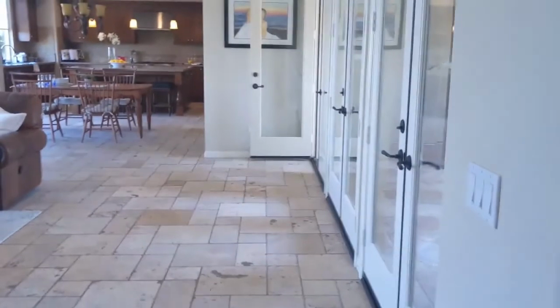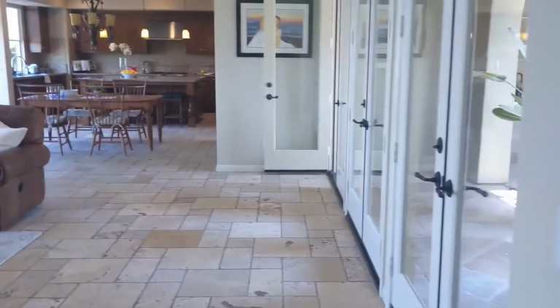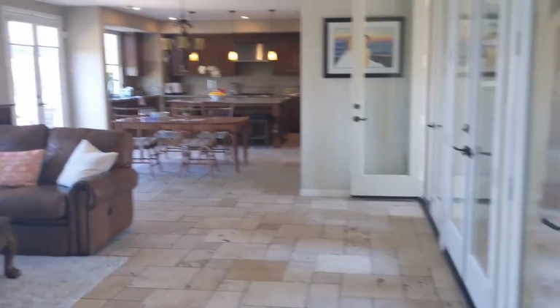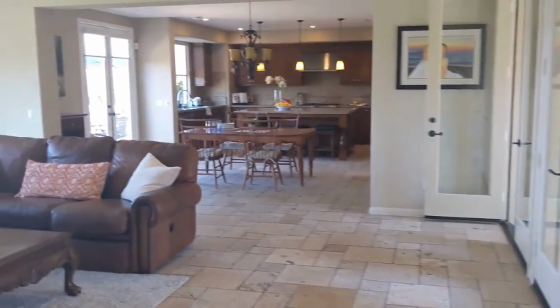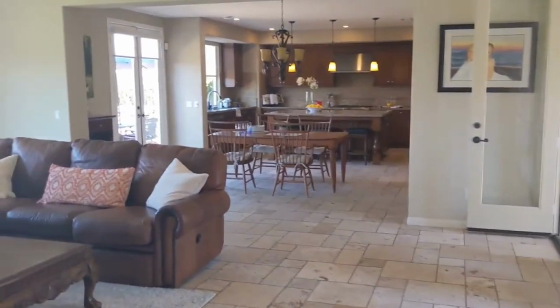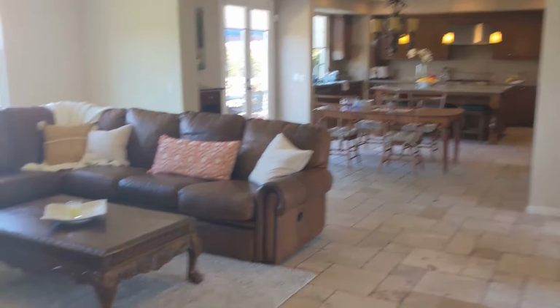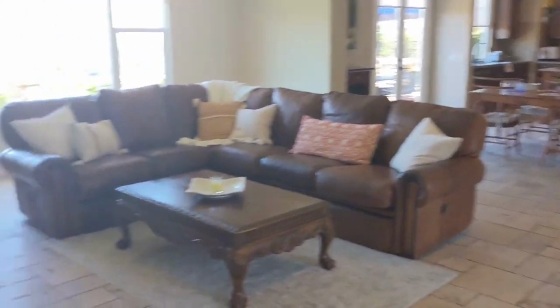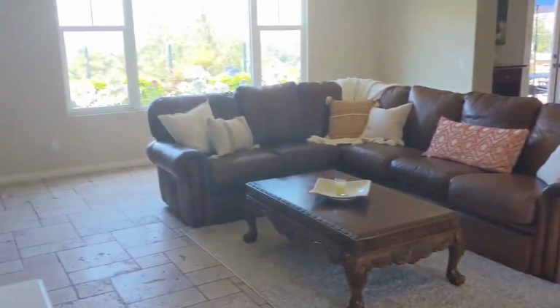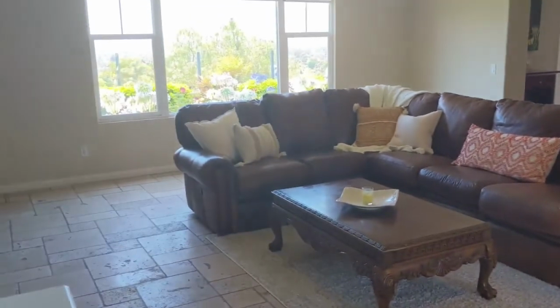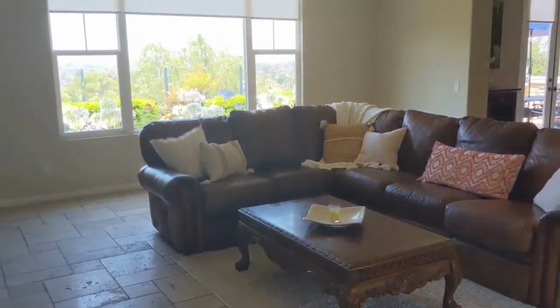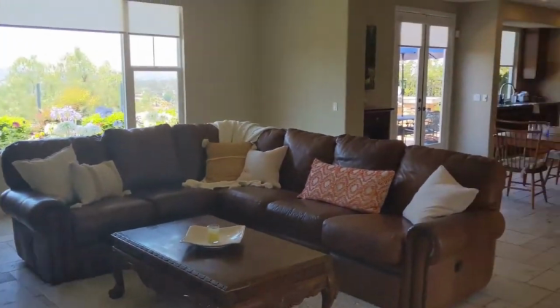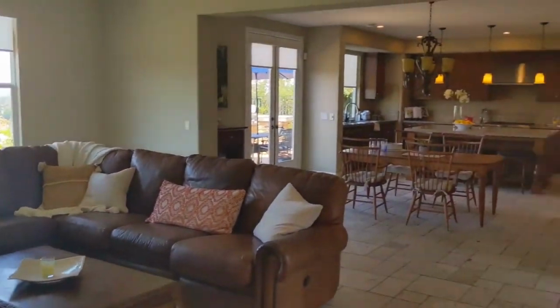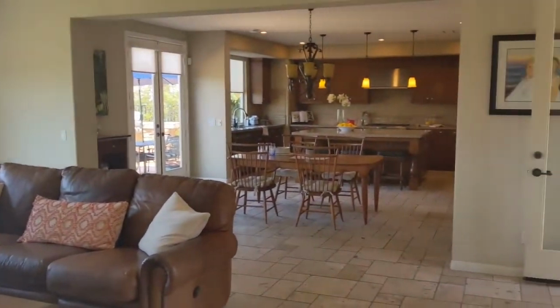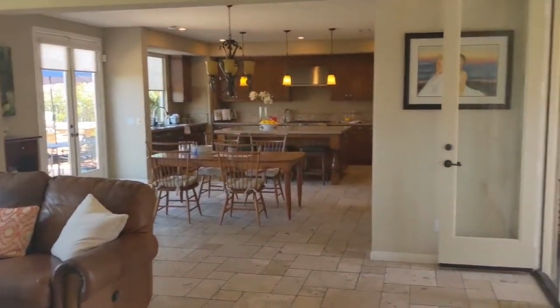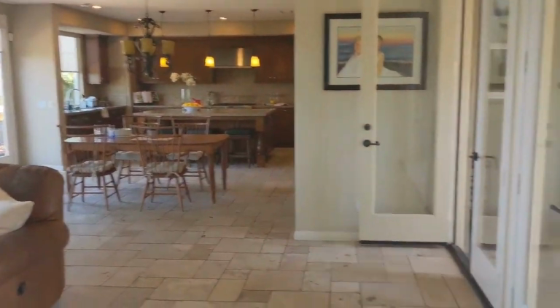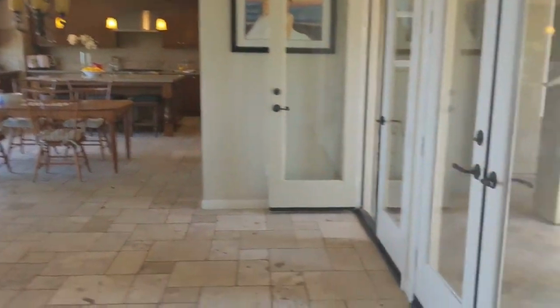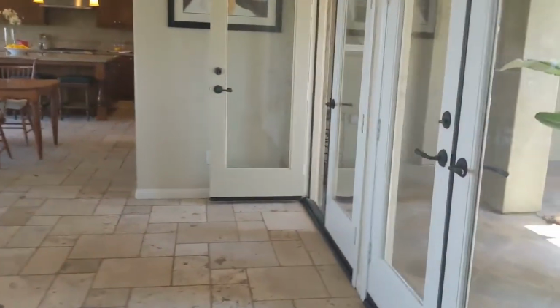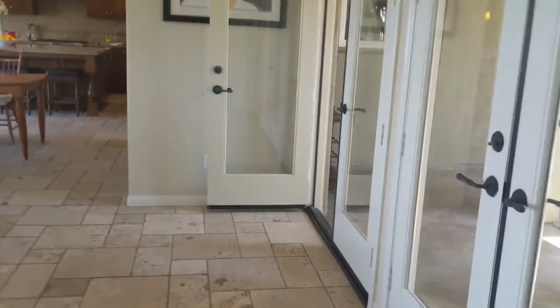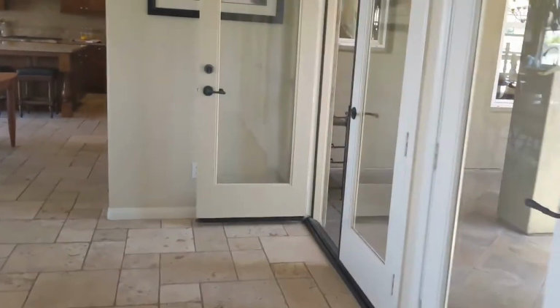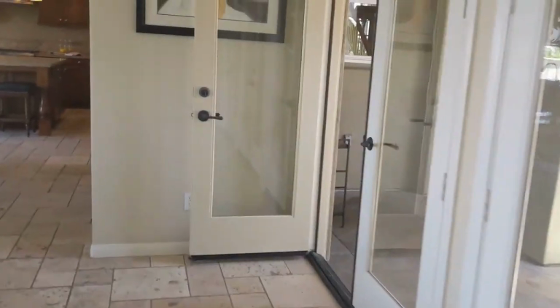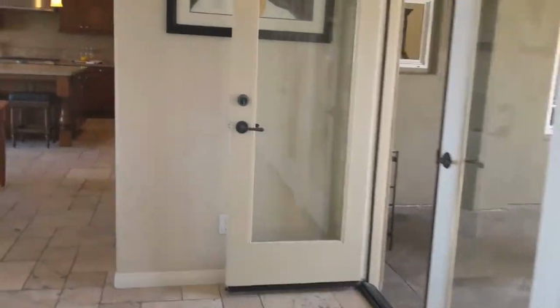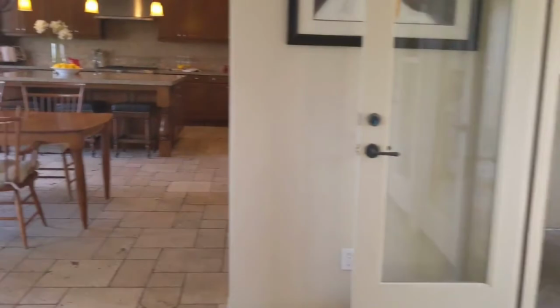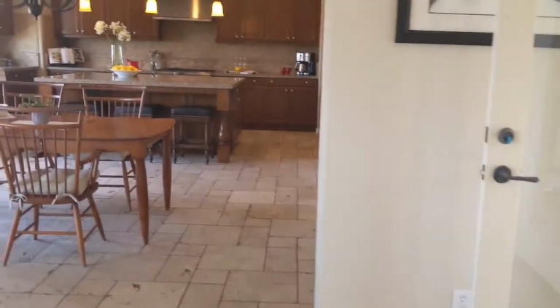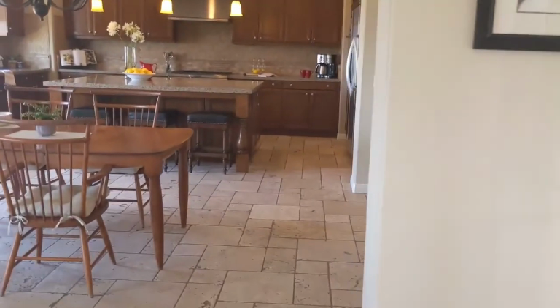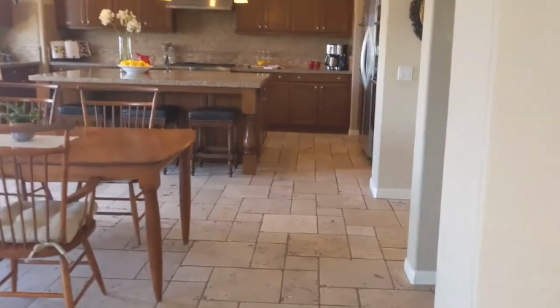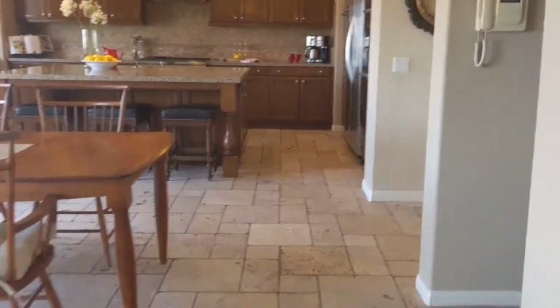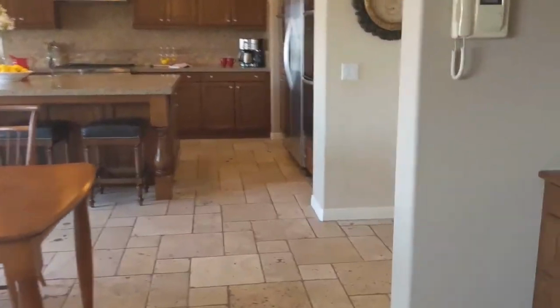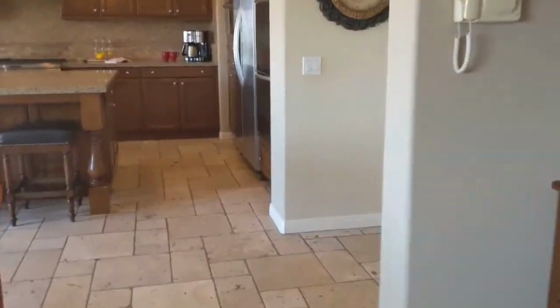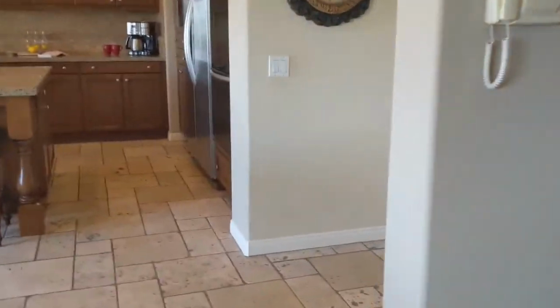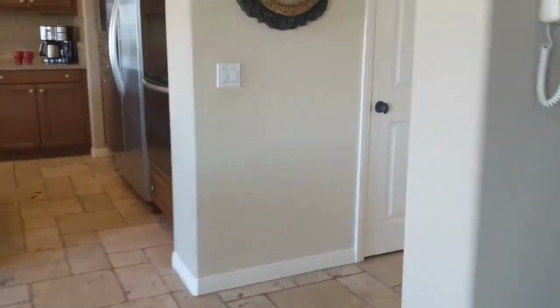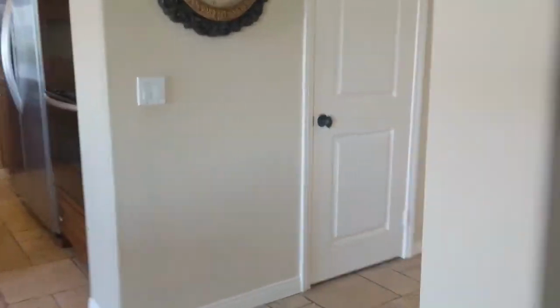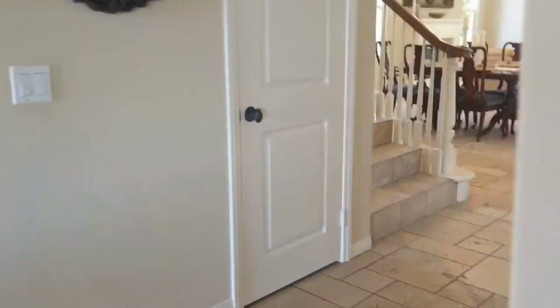How about that upstairs? God, that's a nice great room. Let's check out upstairs.